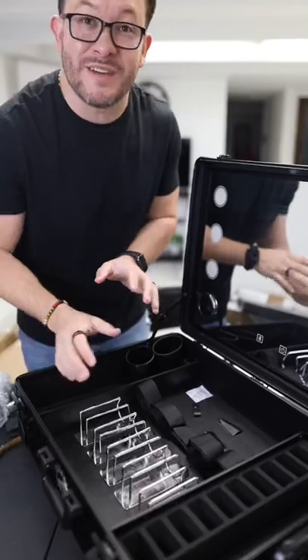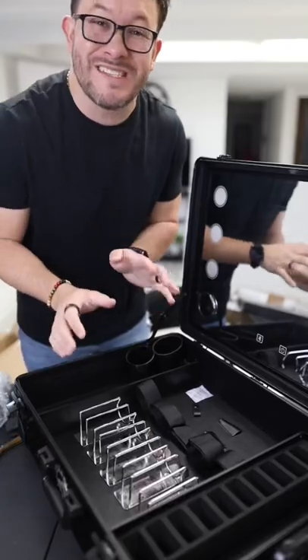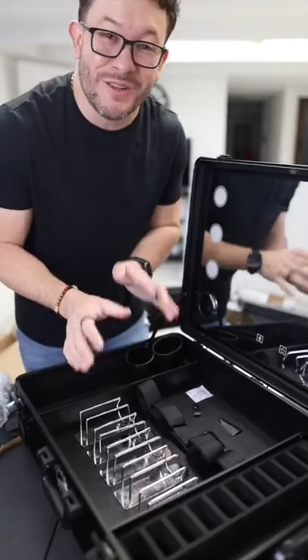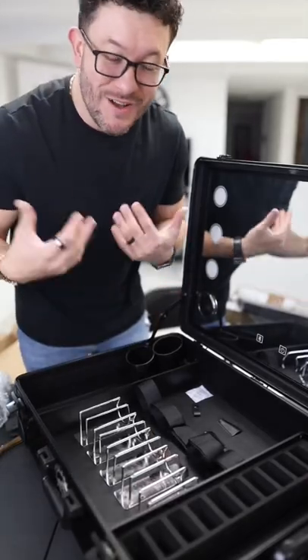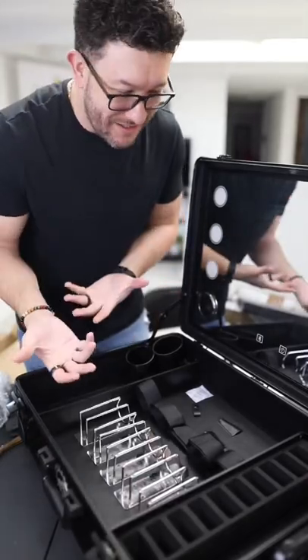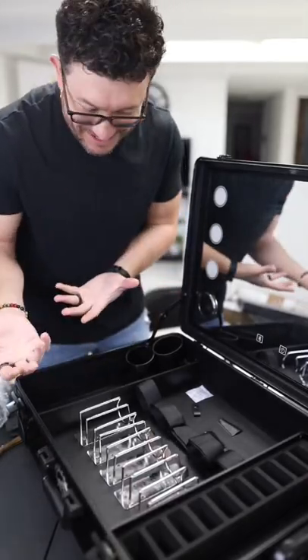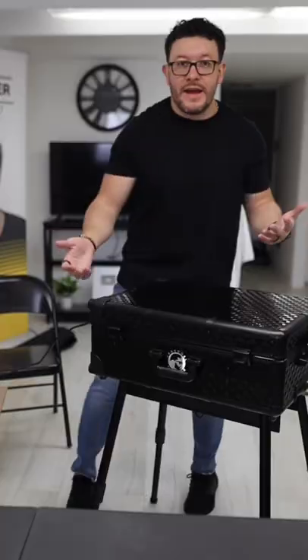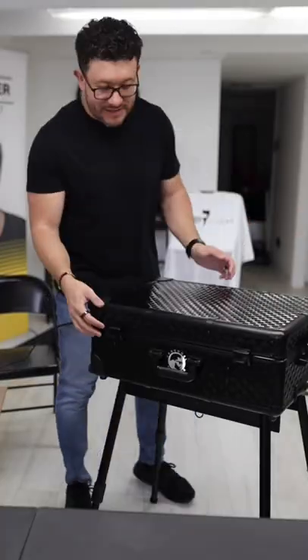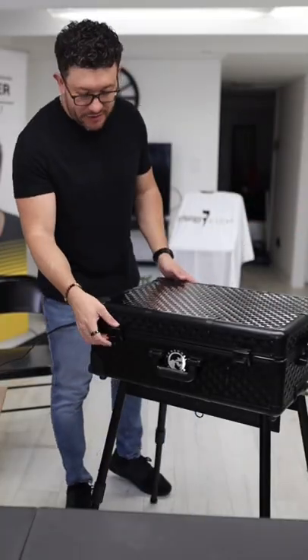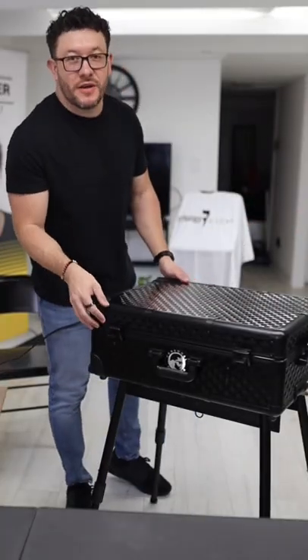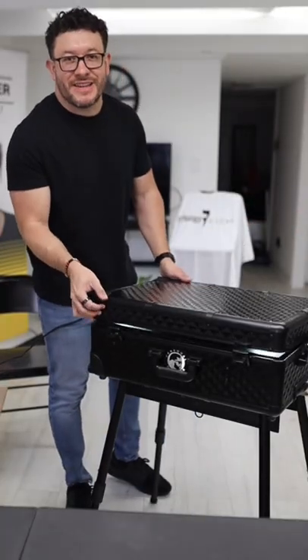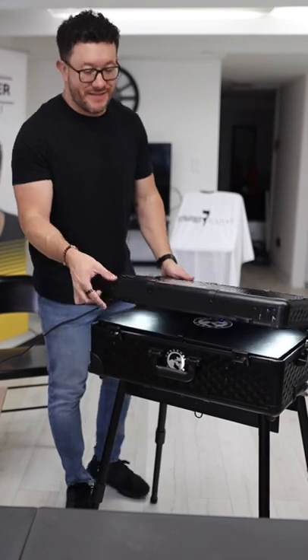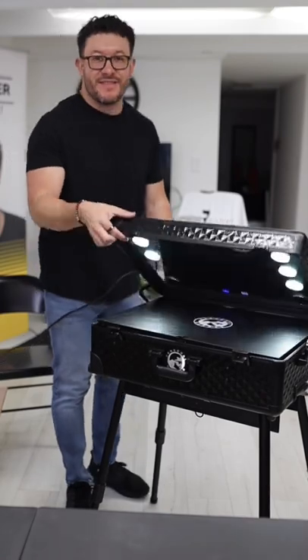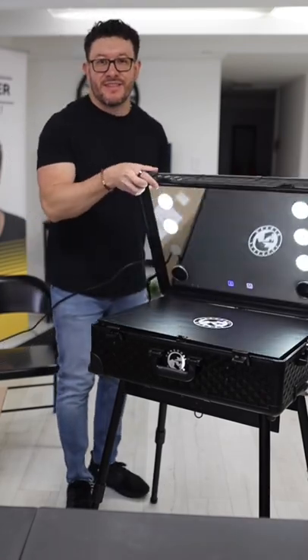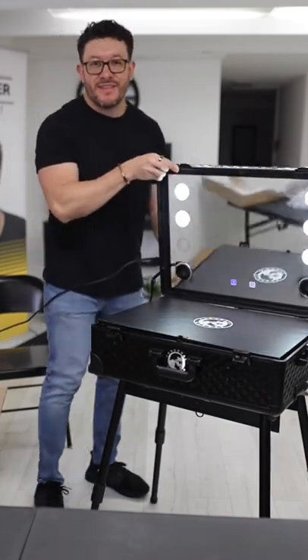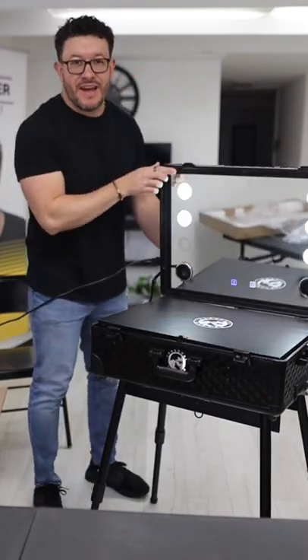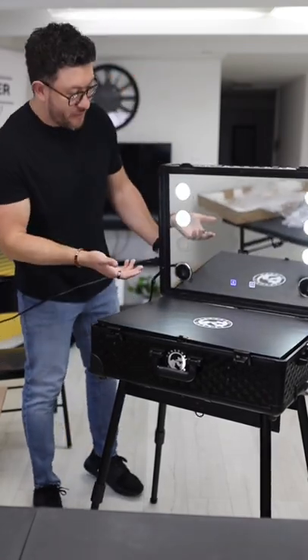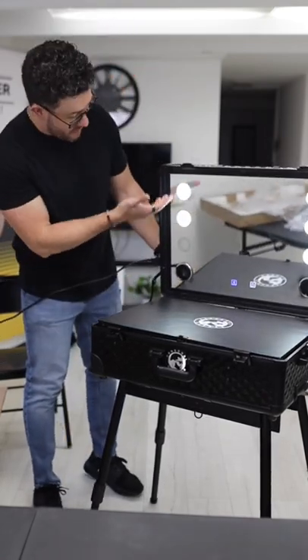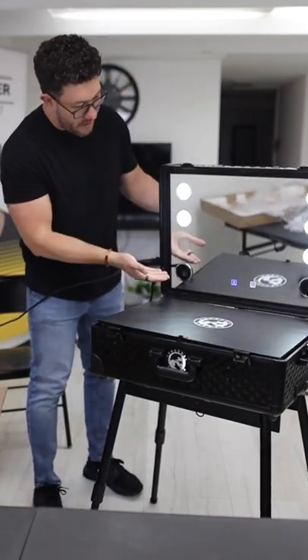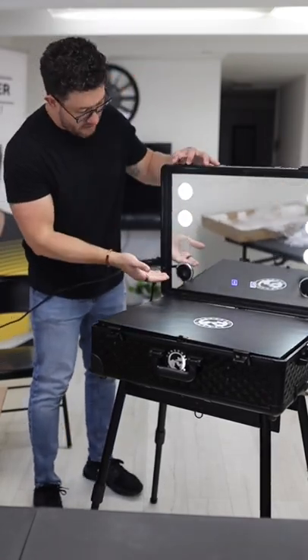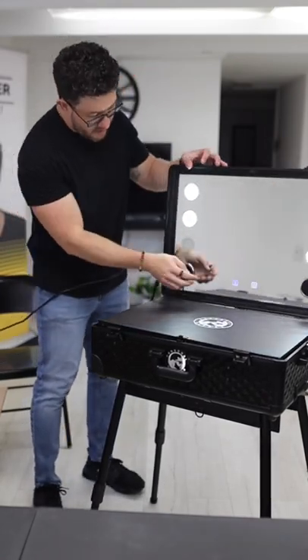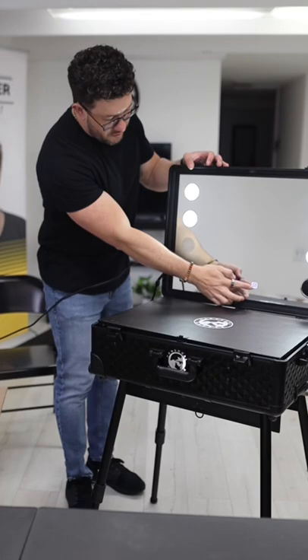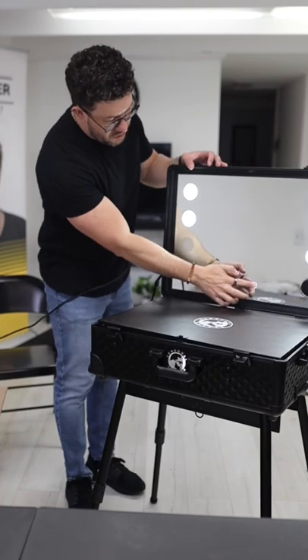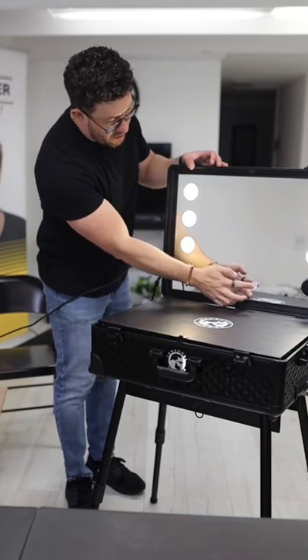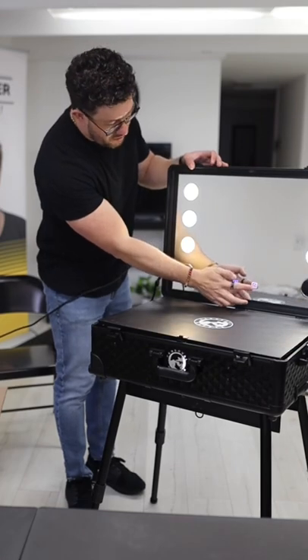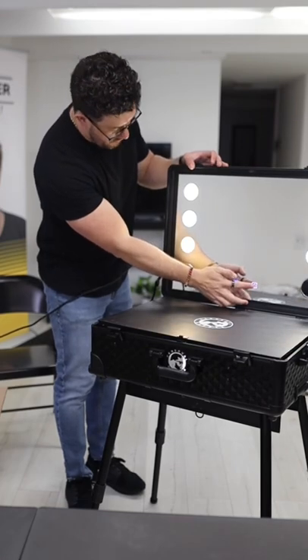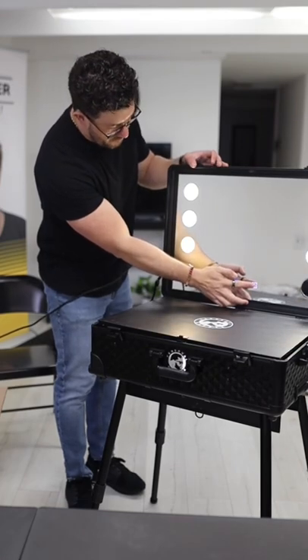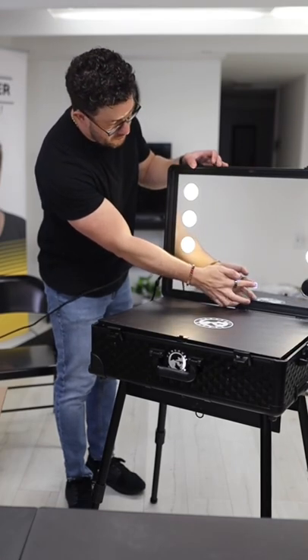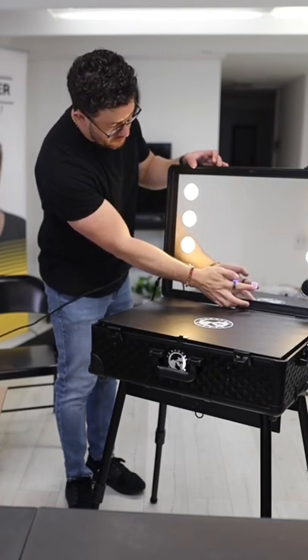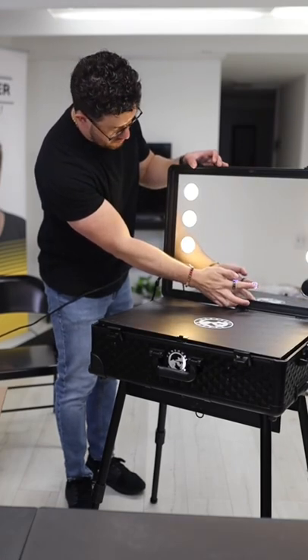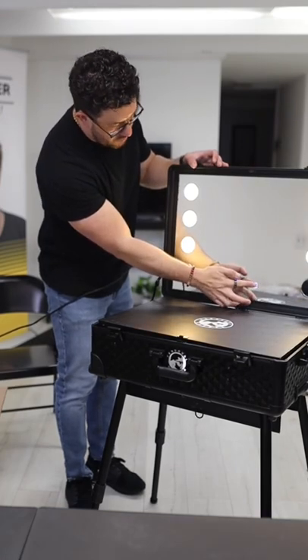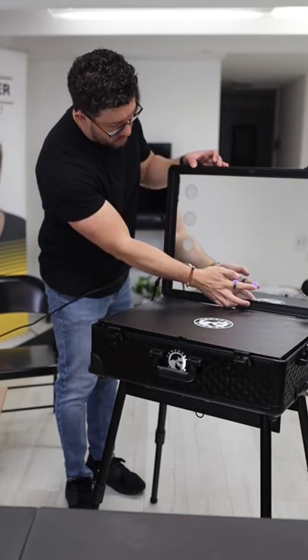I want to see how it looks with the lights on. And this is how it looks when it's connected. Look at that, beautiful. It has some LEDs here. You can change the colors if you want a little bit more yellow — you can do that as well.